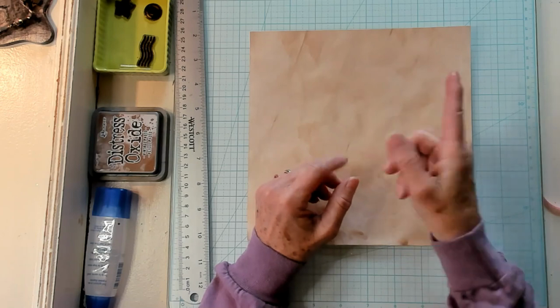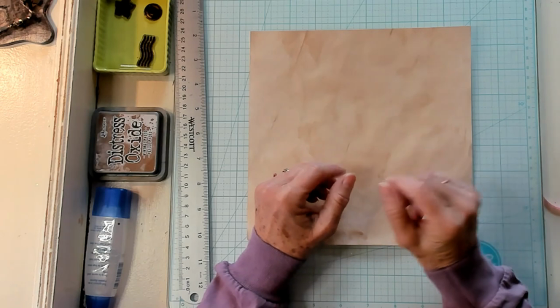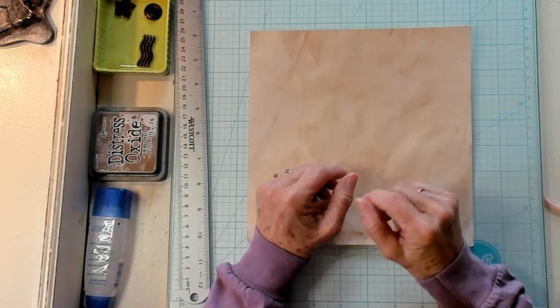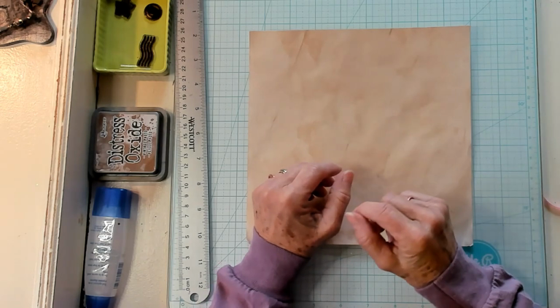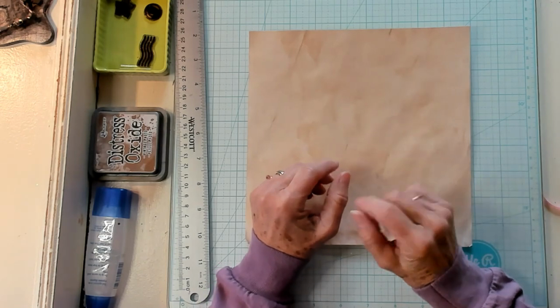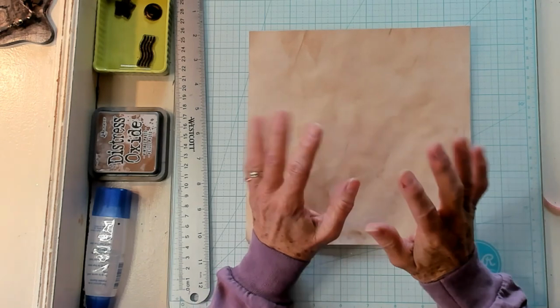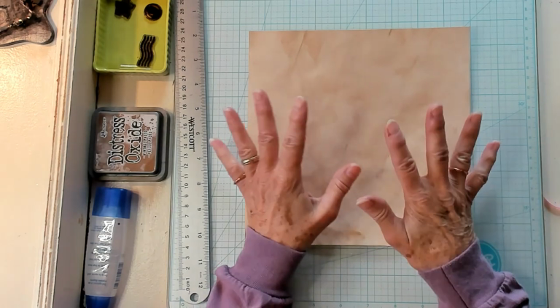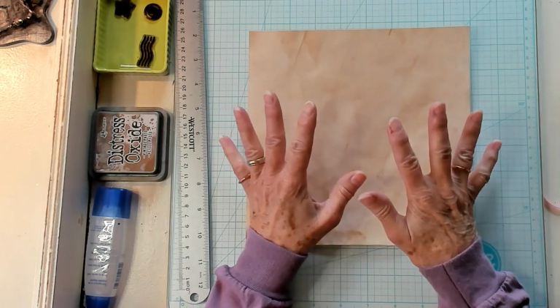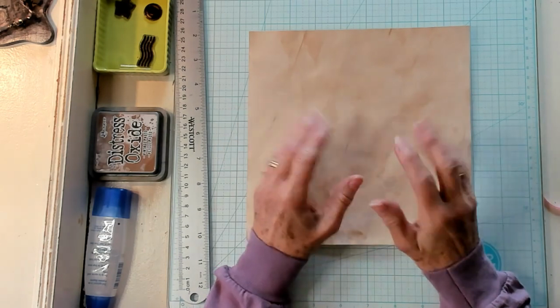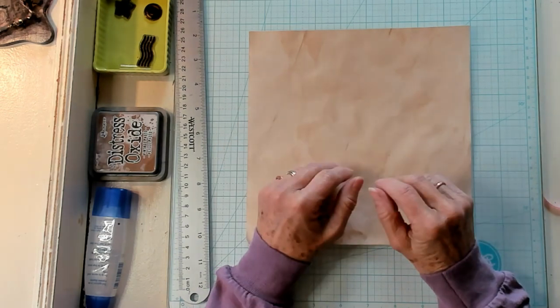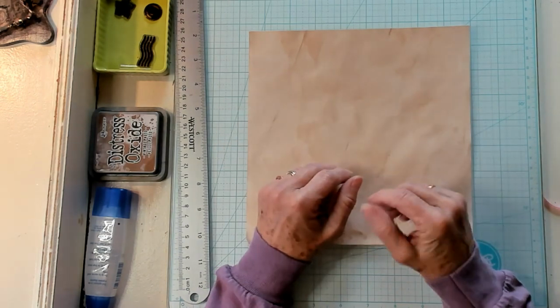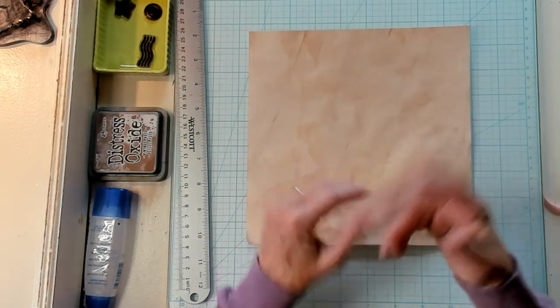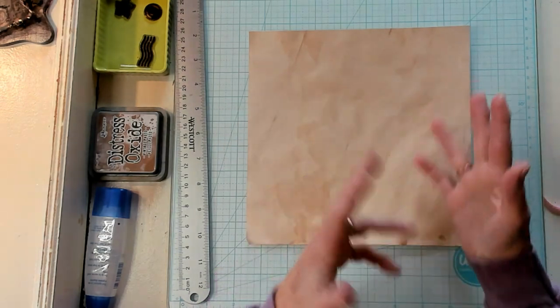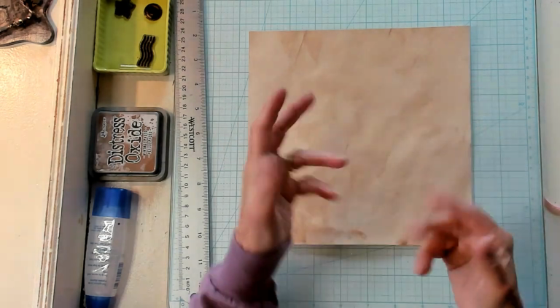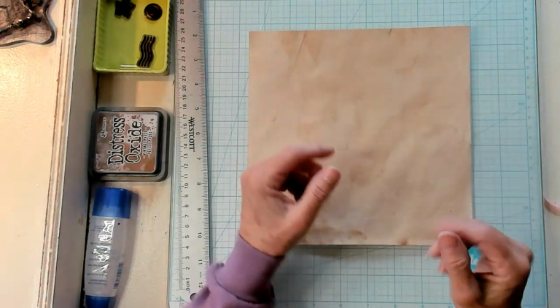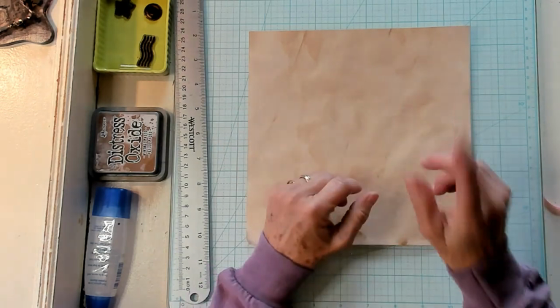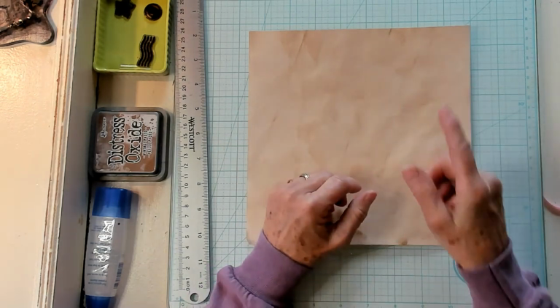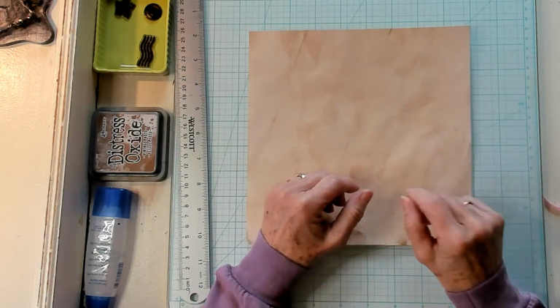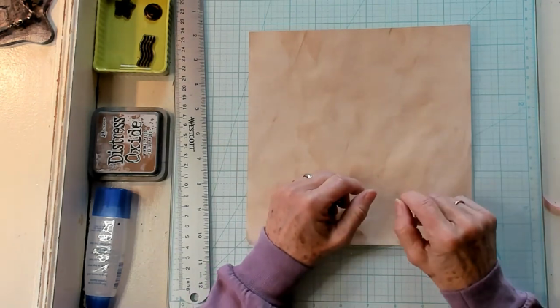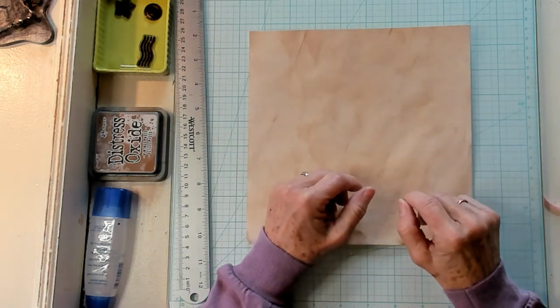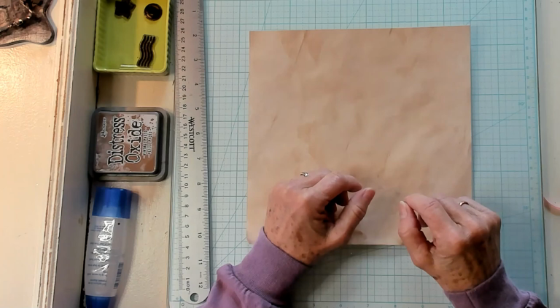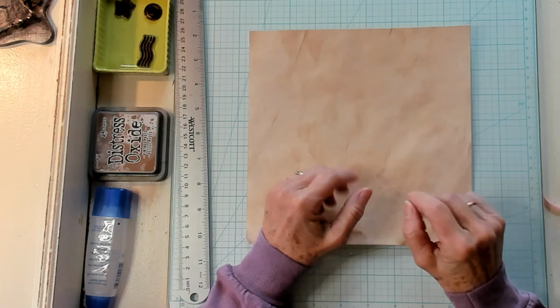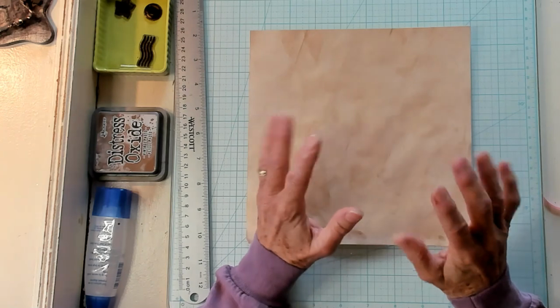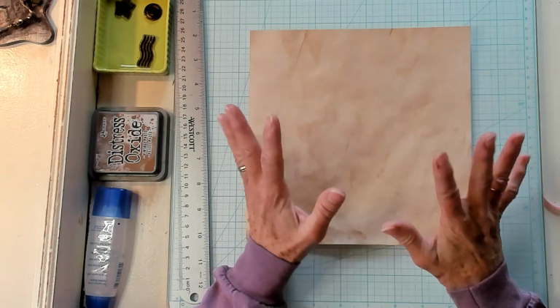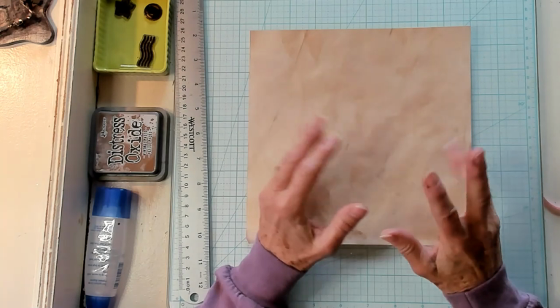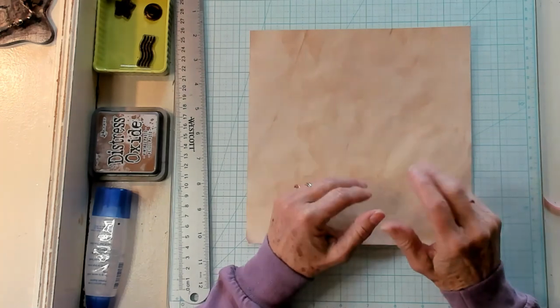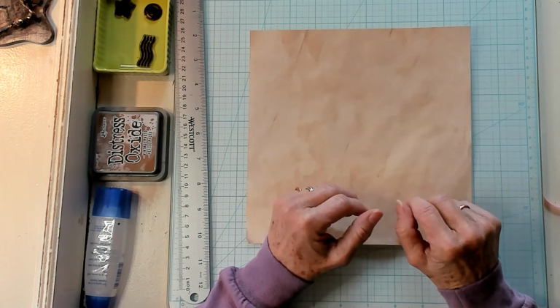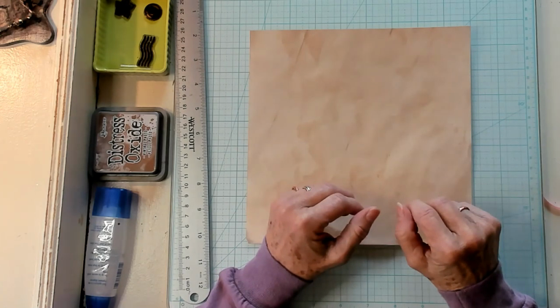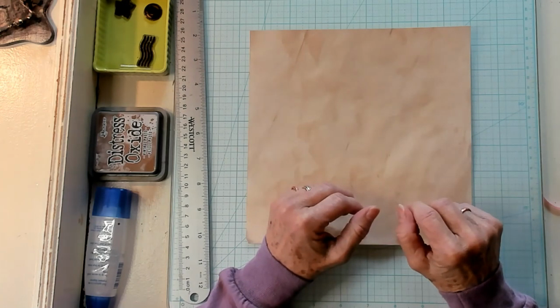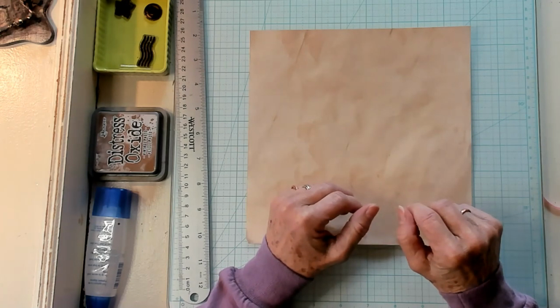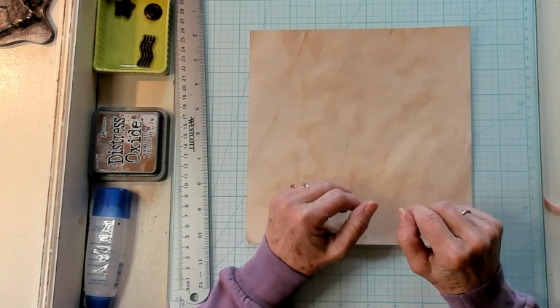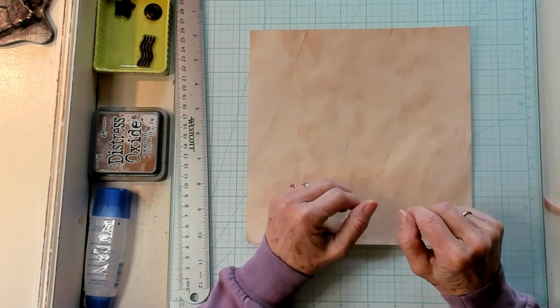Today we're going to be making some envelopes. We're going to be using those clusters we made last time, but first let's have our shout out to Annette,